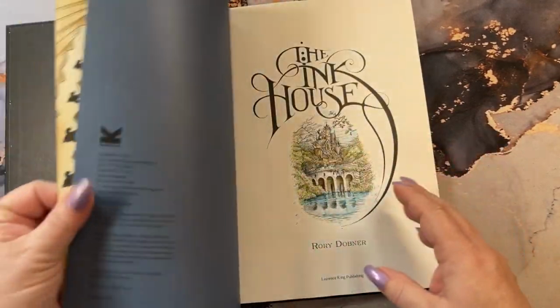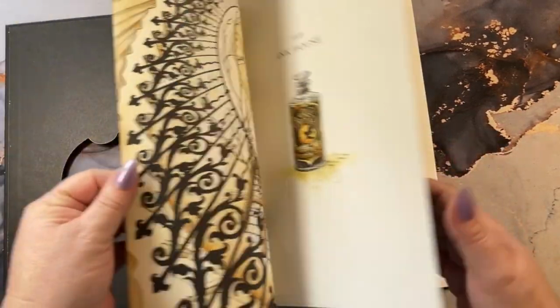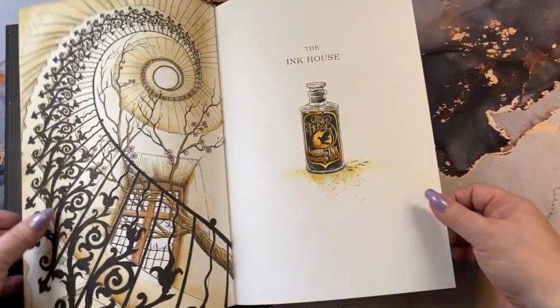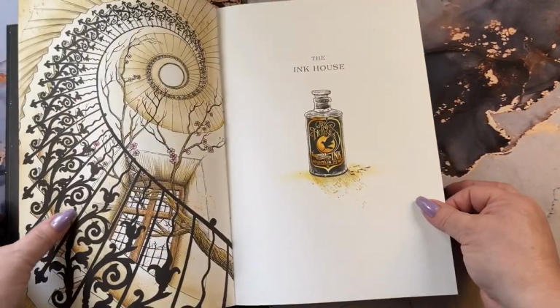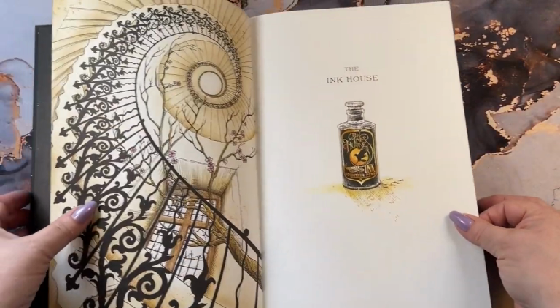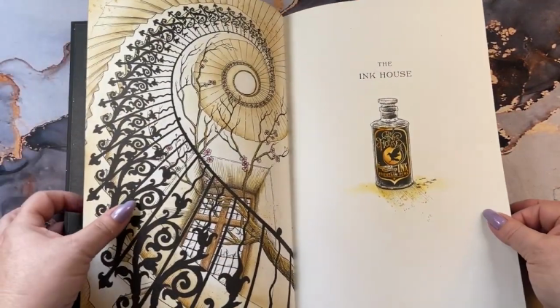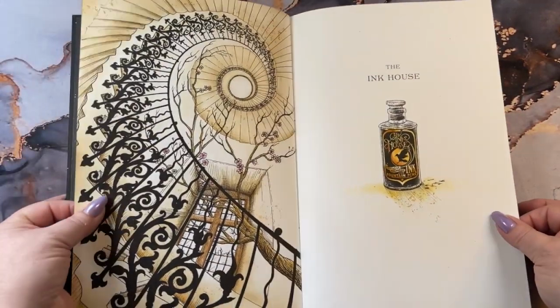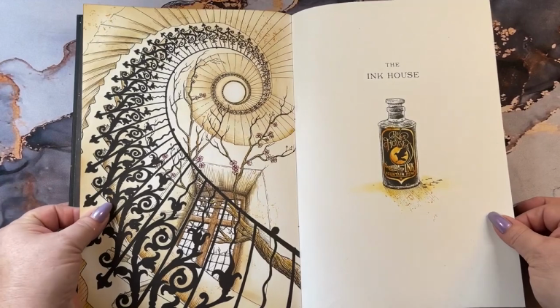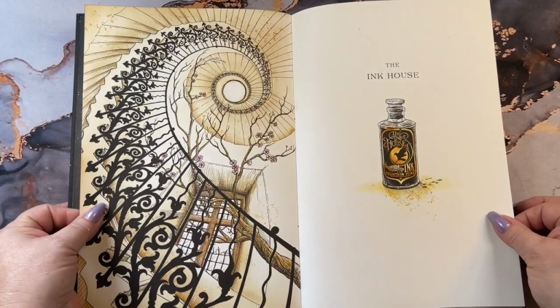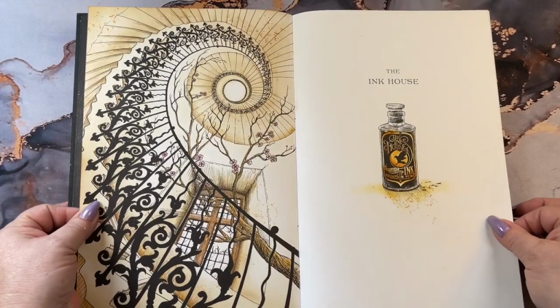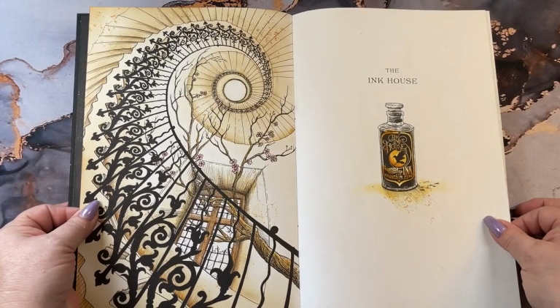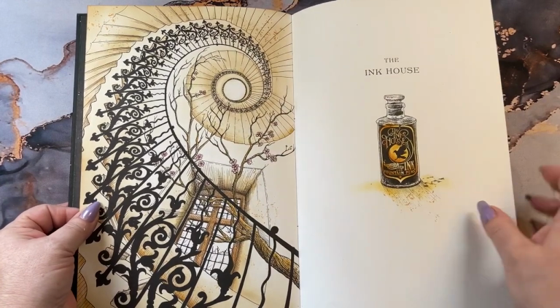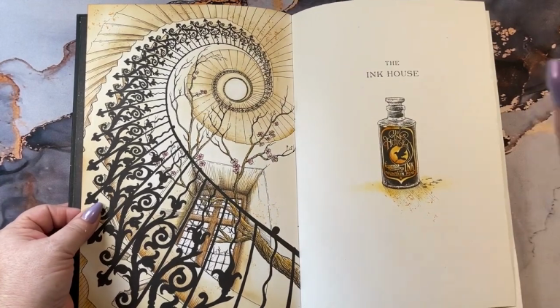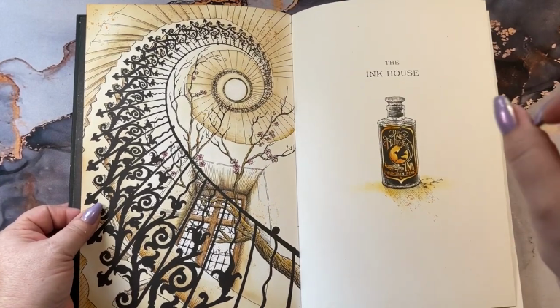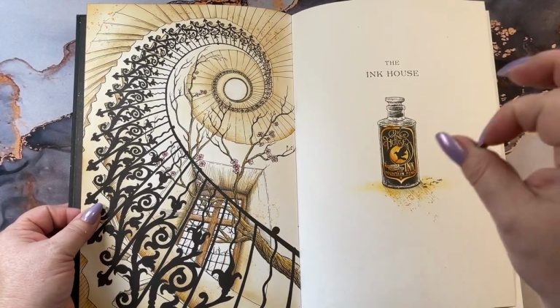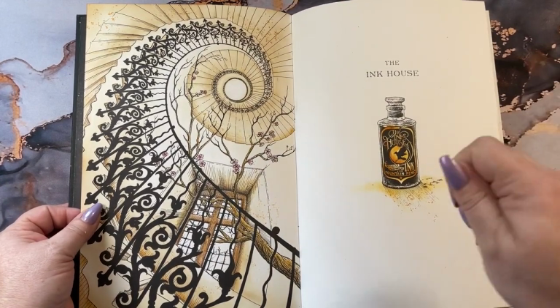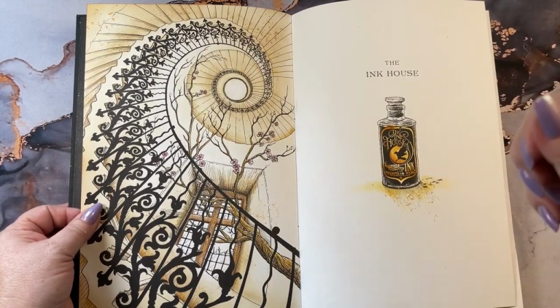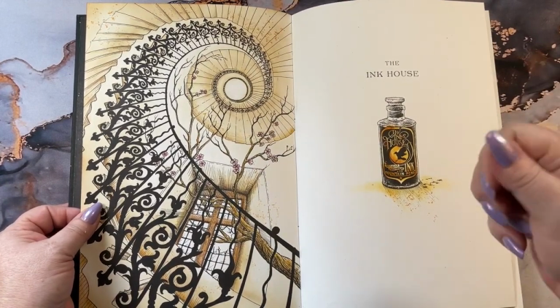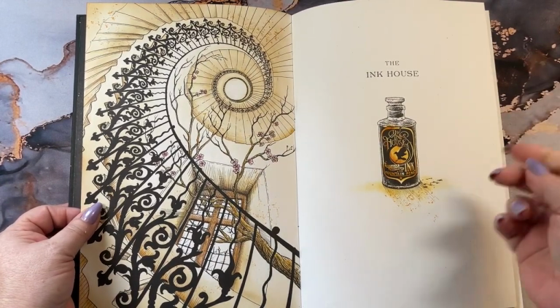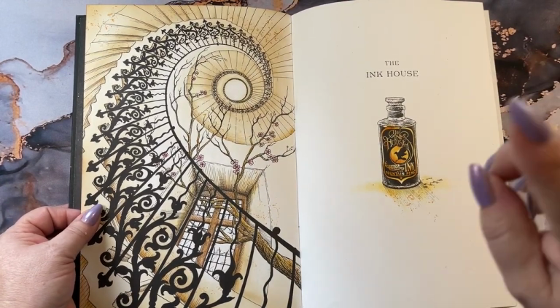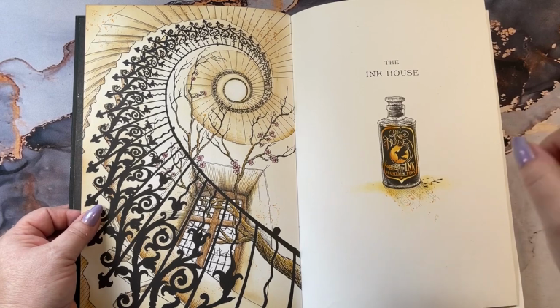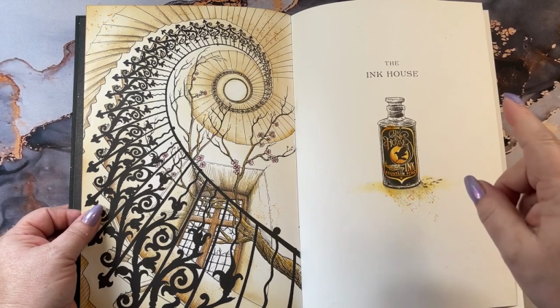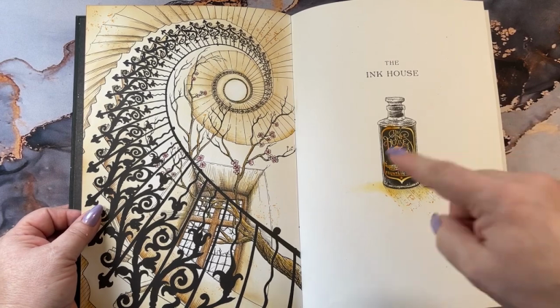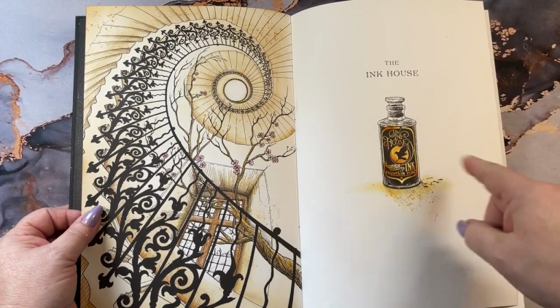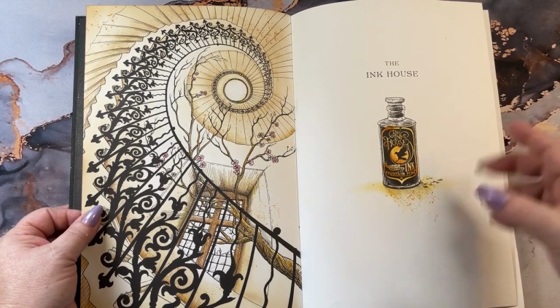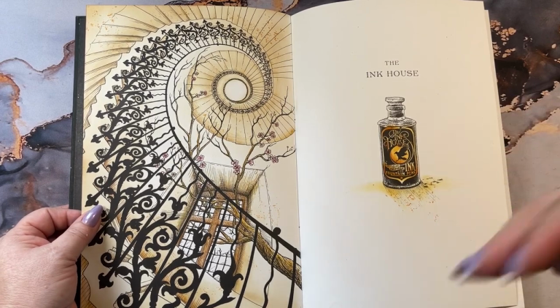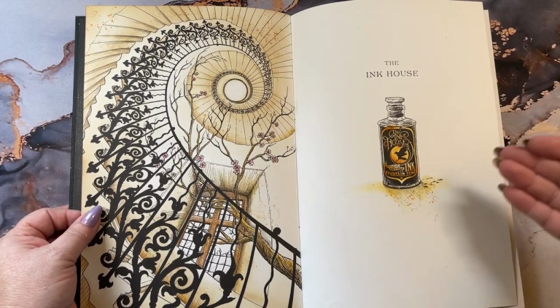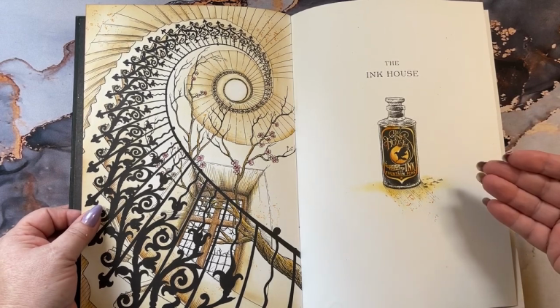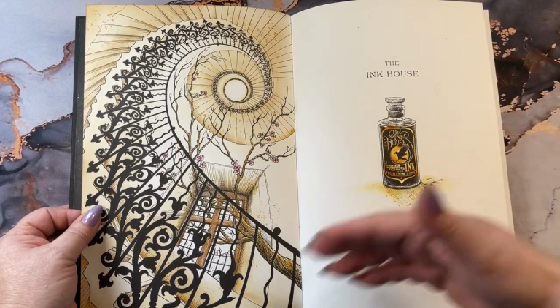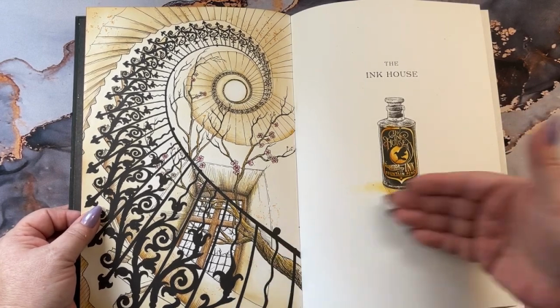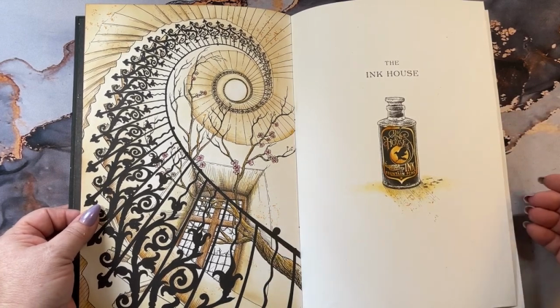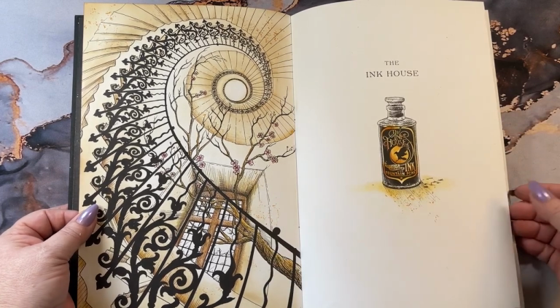Every other page in here should be a video. If you go to my channel and go up to the little magnifying glass and type in The Ink House, you'll get the playlist for all of the videos.